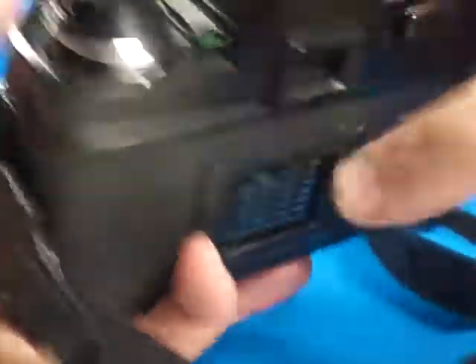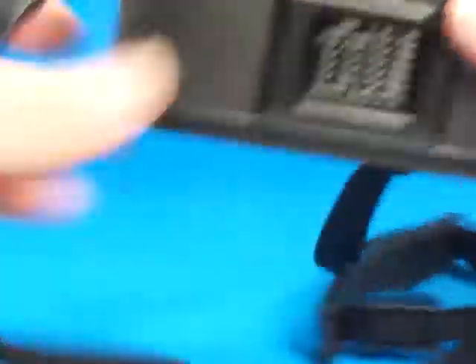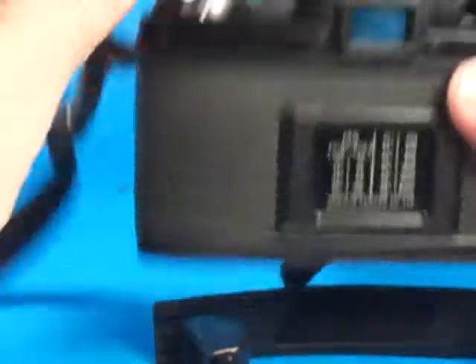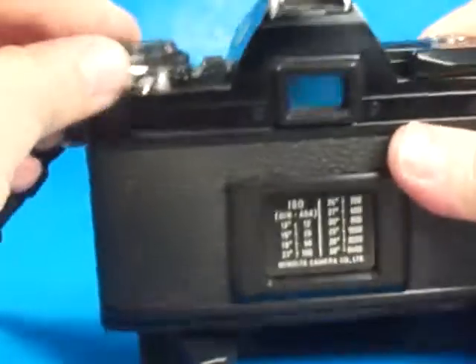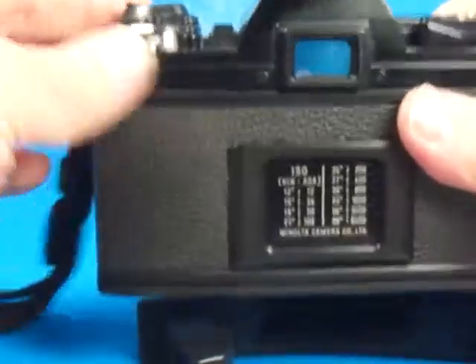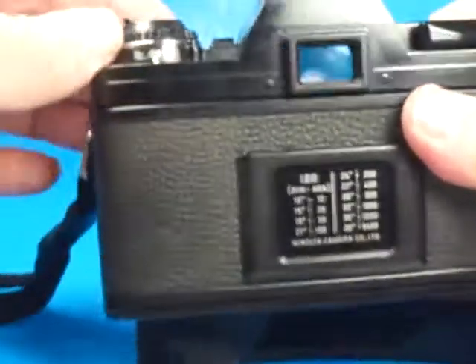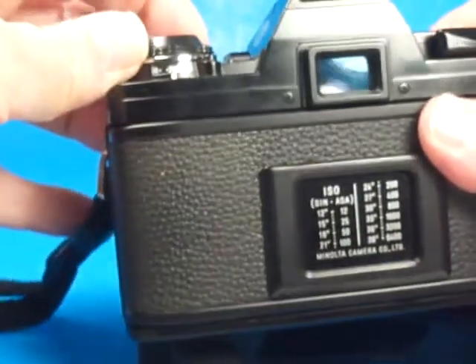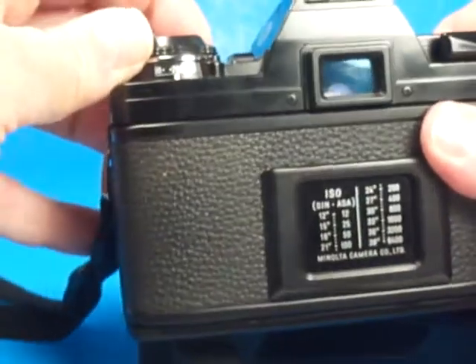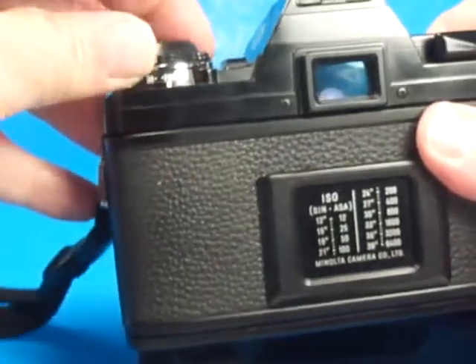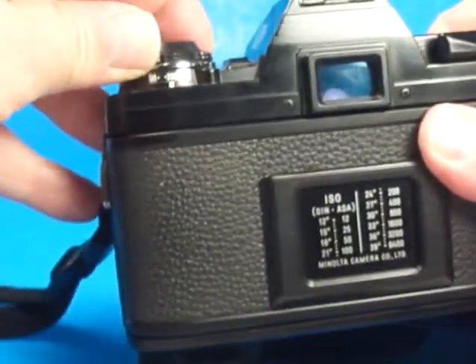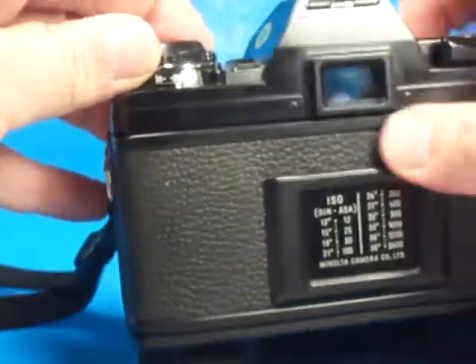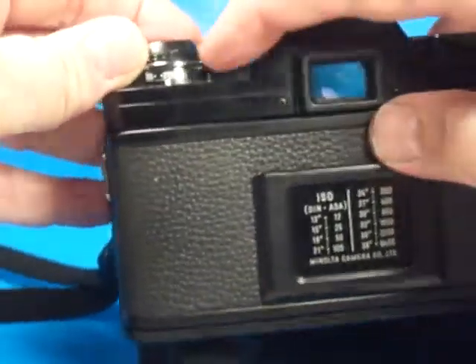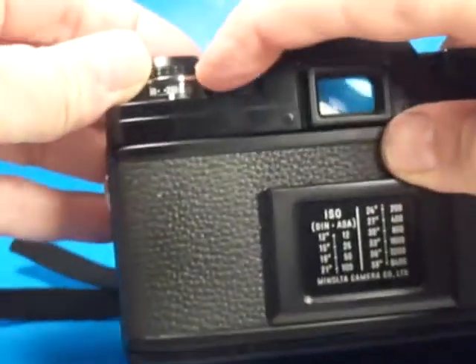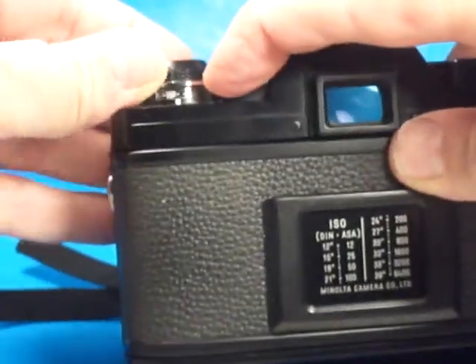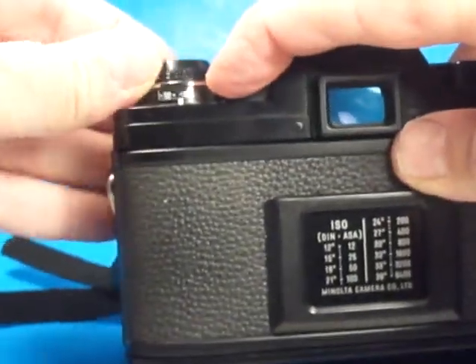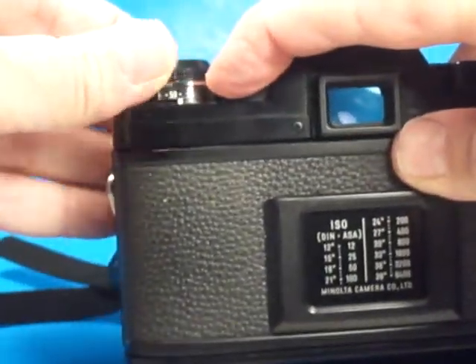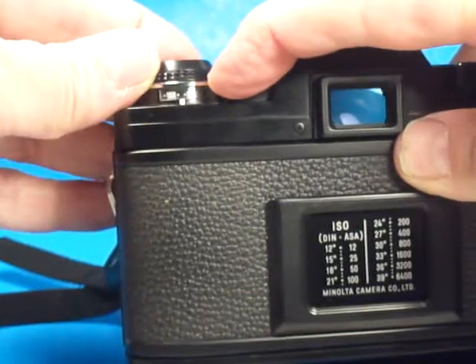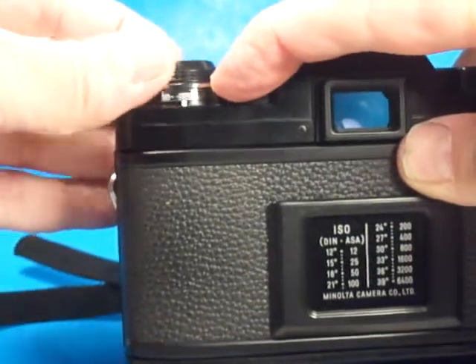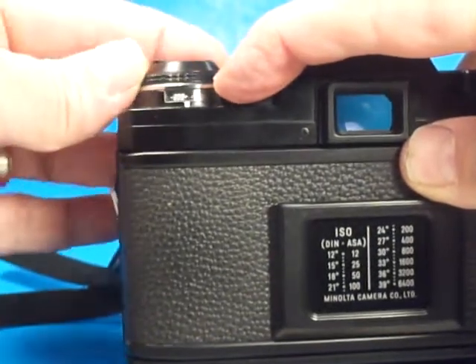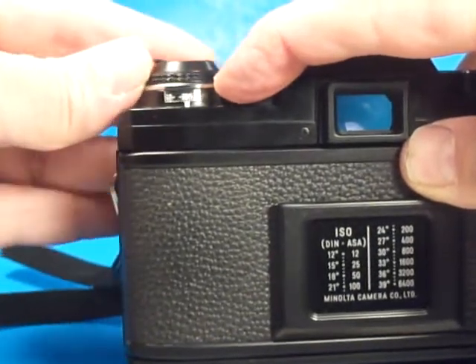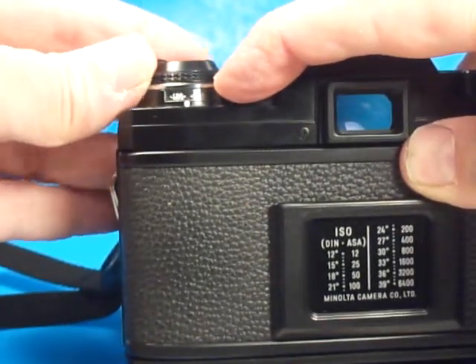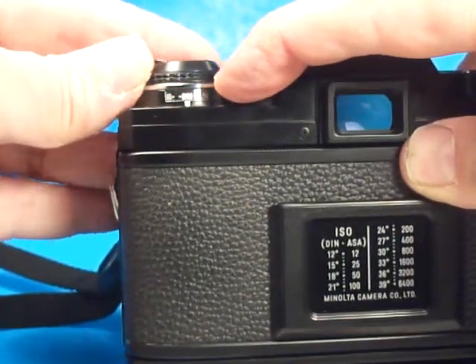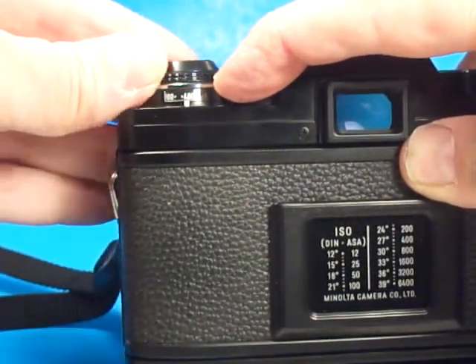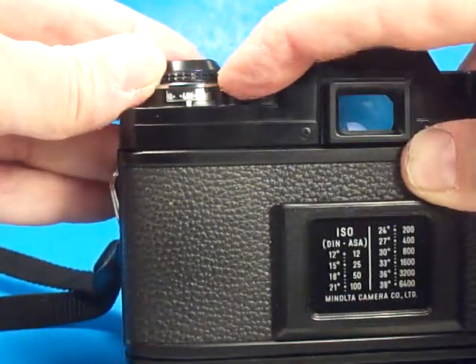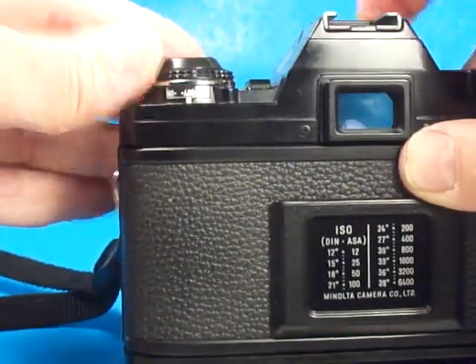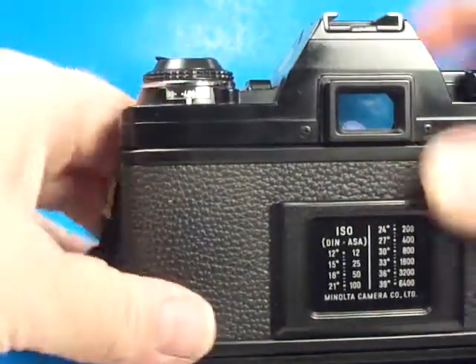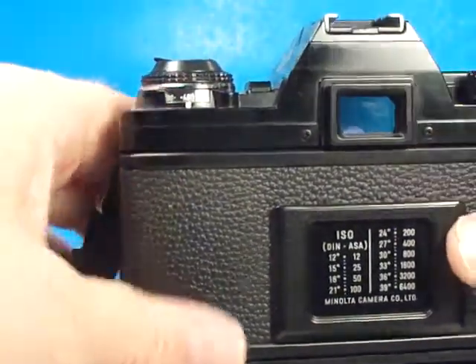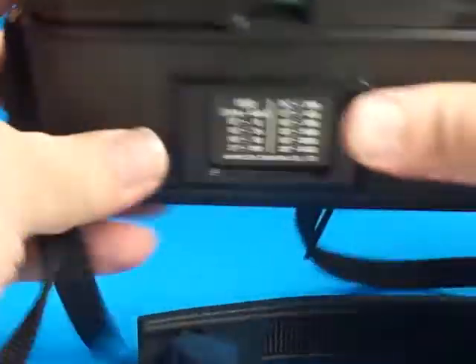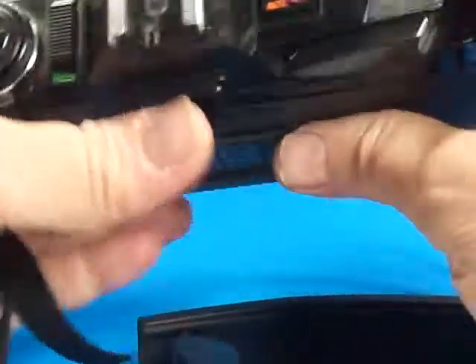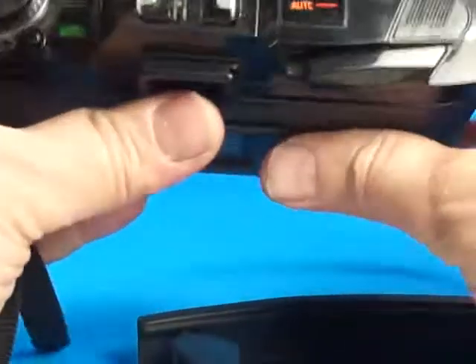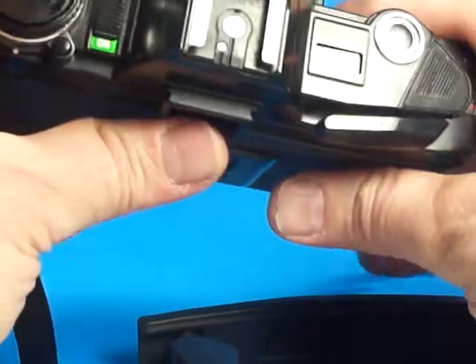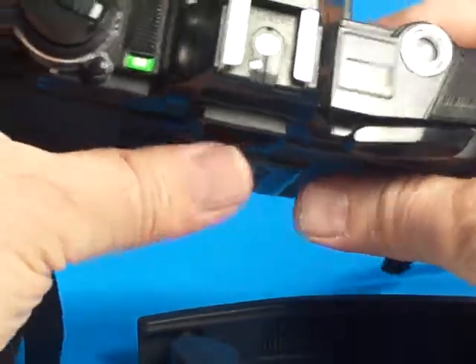If we look around the back here, we can set the ISO or ASA number — push this little button and turn this dial. So that's working nicely.